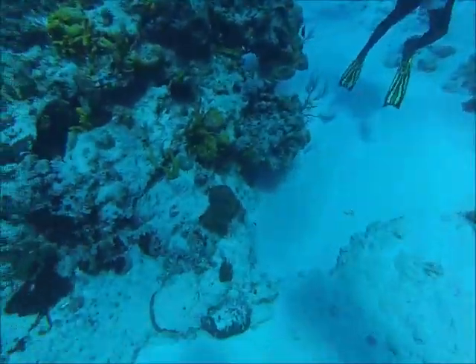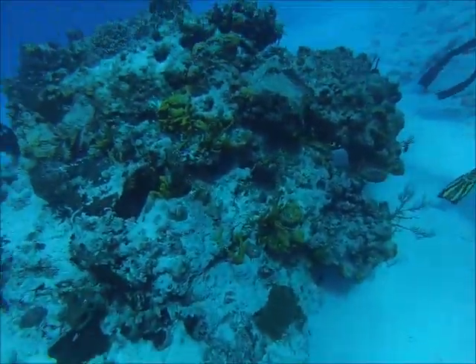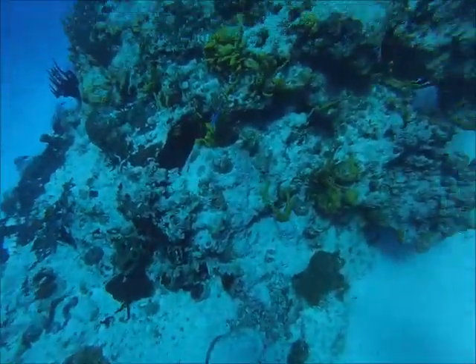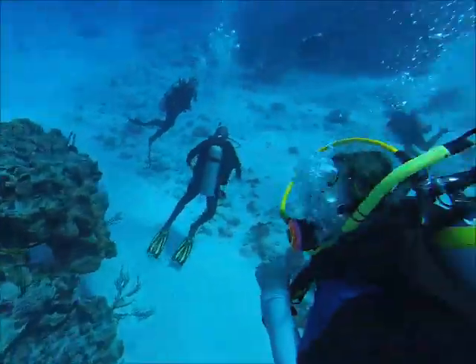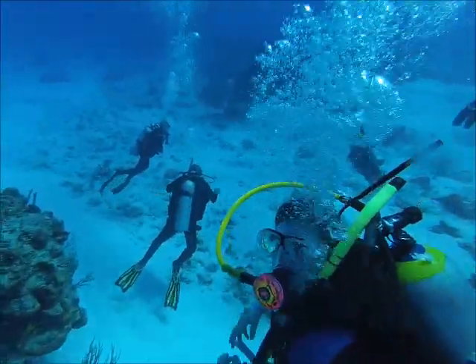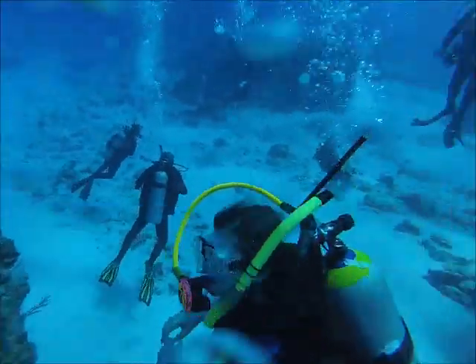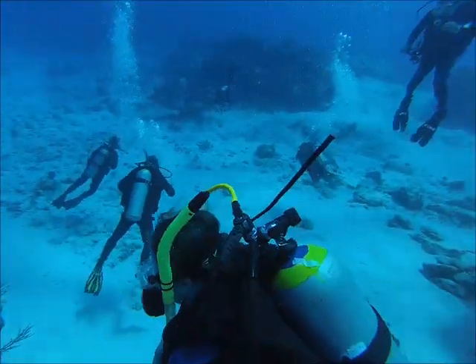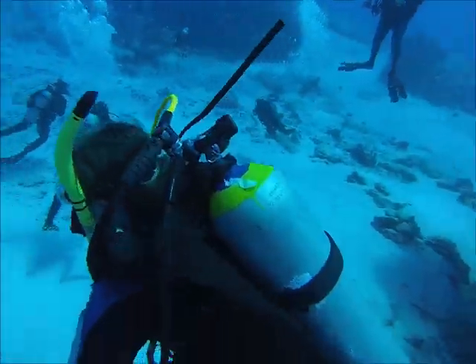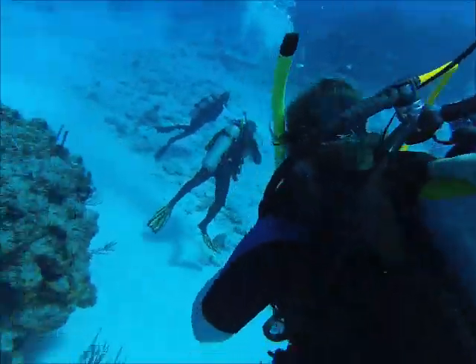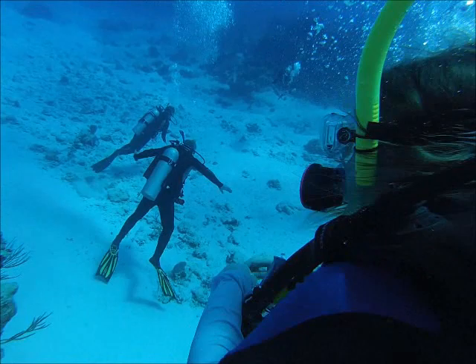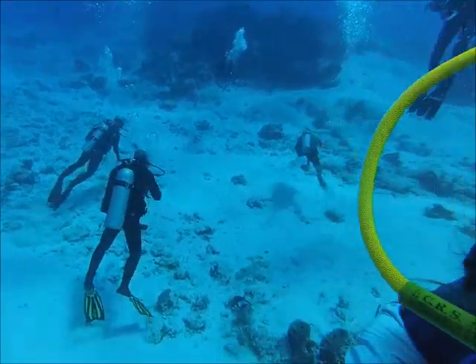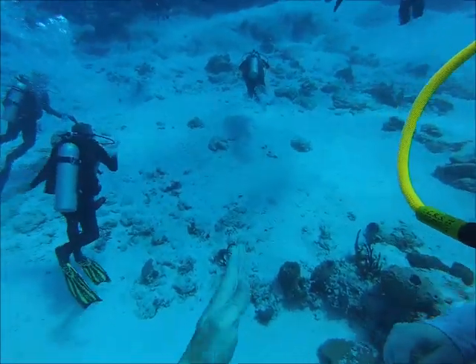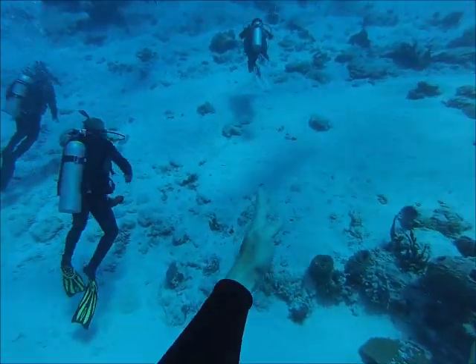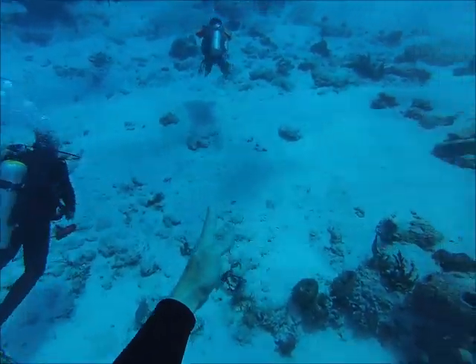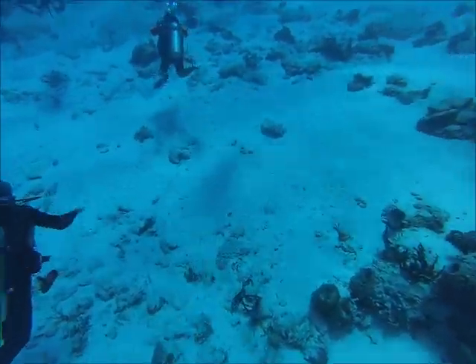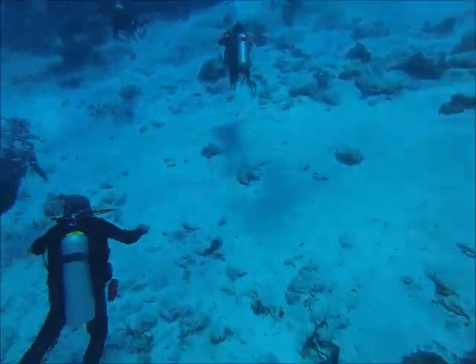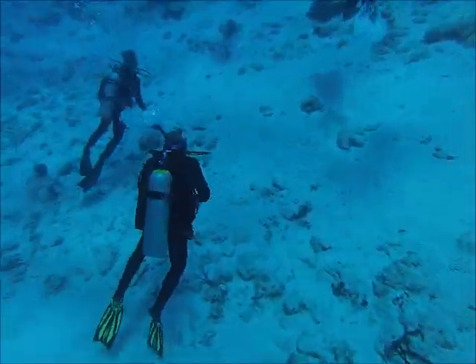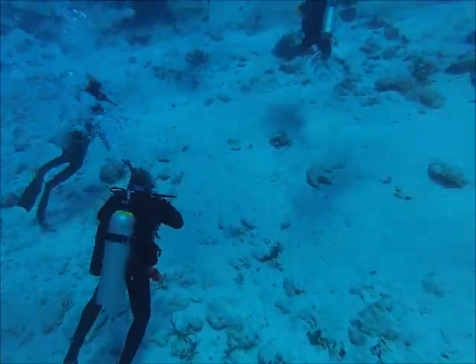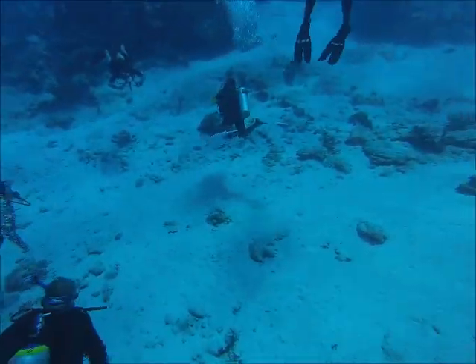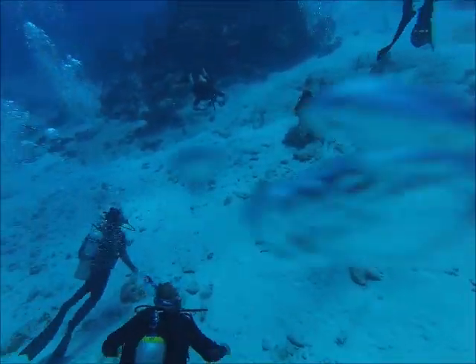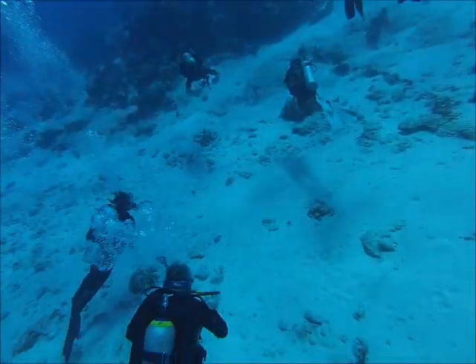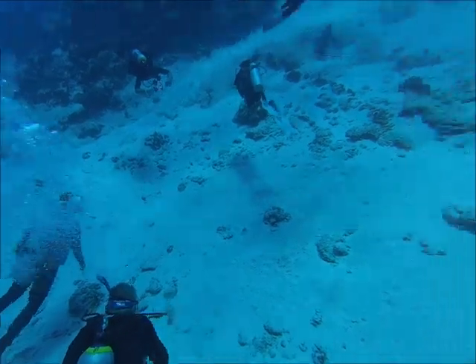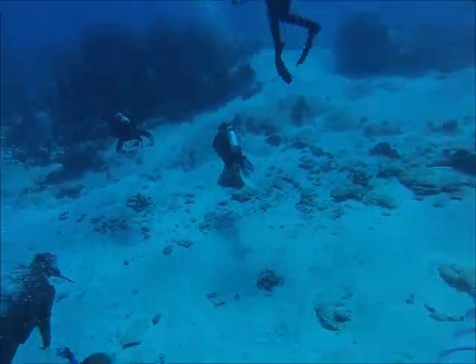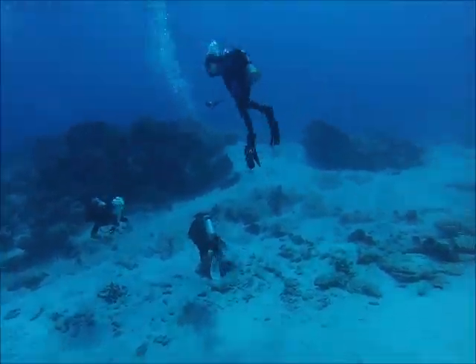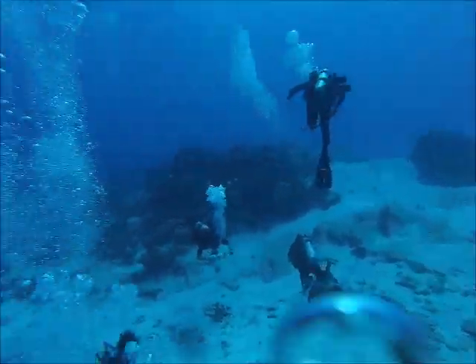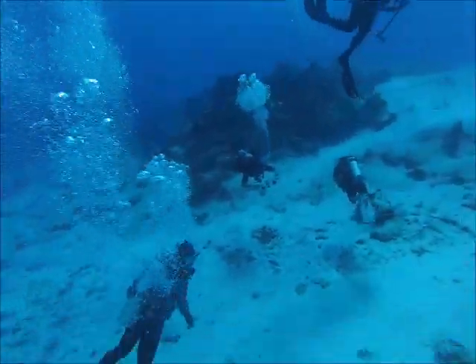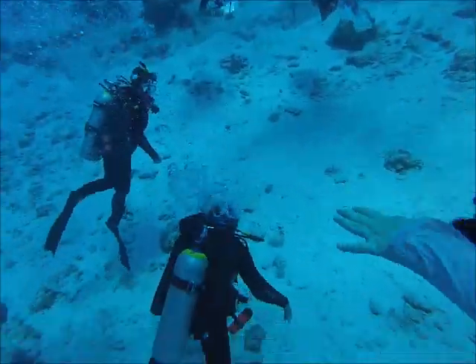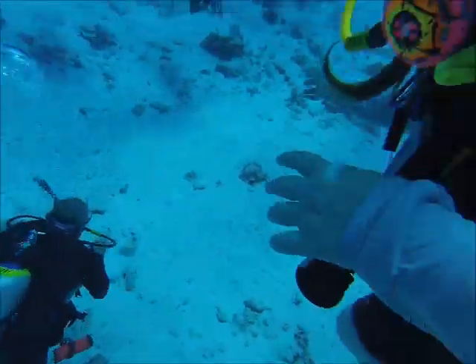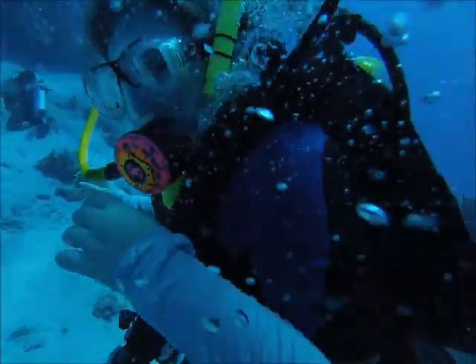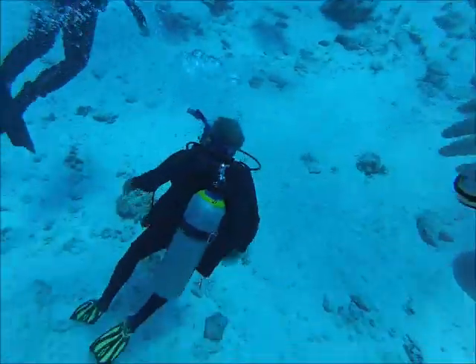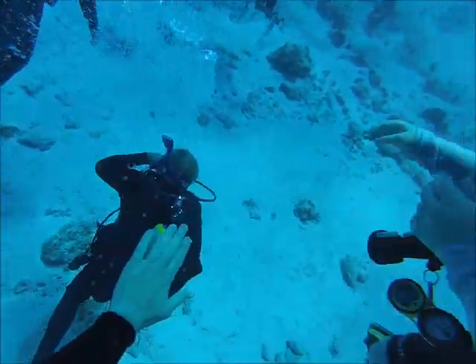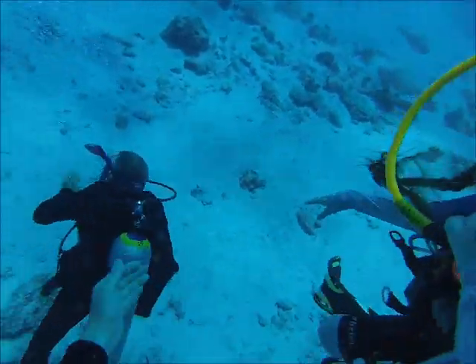This is pretty open bottom — it's mostly sand with a few very large coral heads that are not very close together. They're kind of separated out, so it's a little bit different than some of the other dives you do in Cozumel.